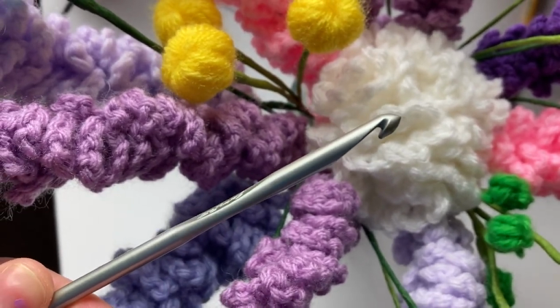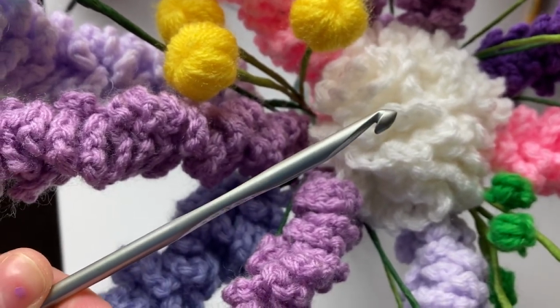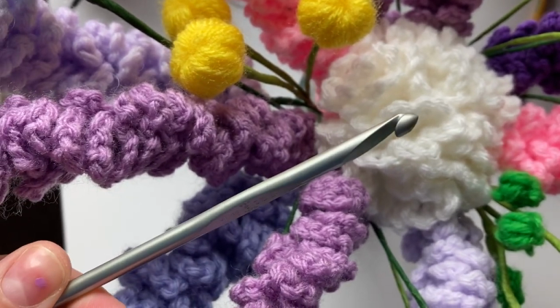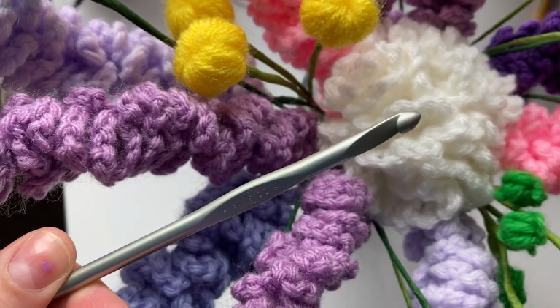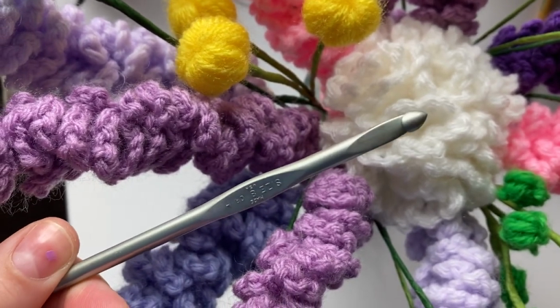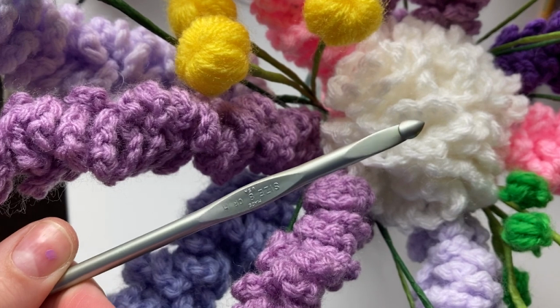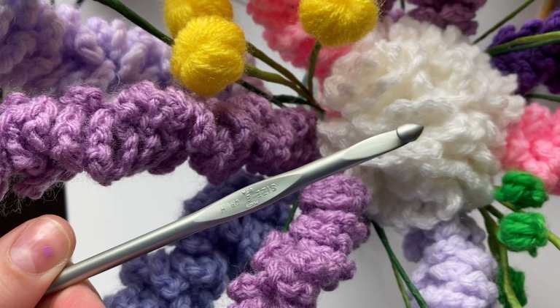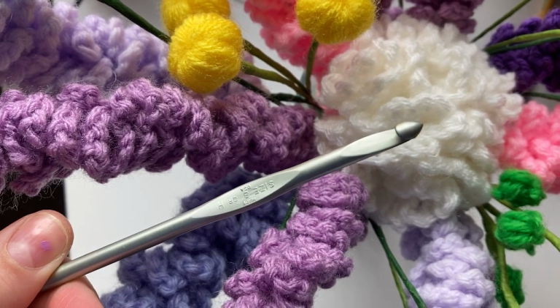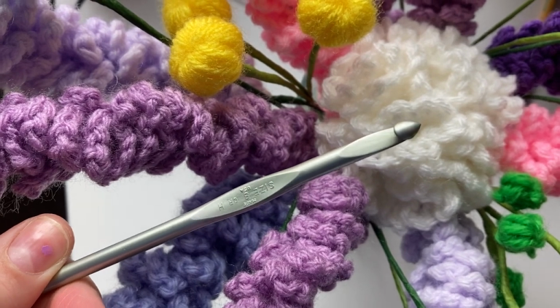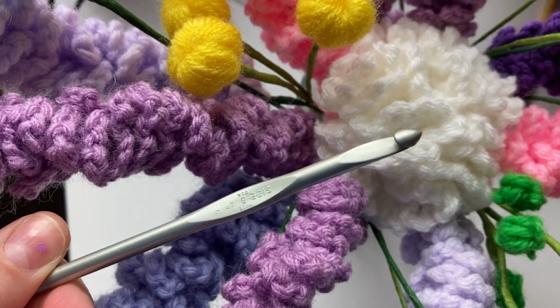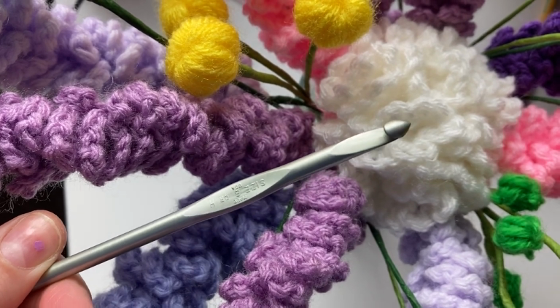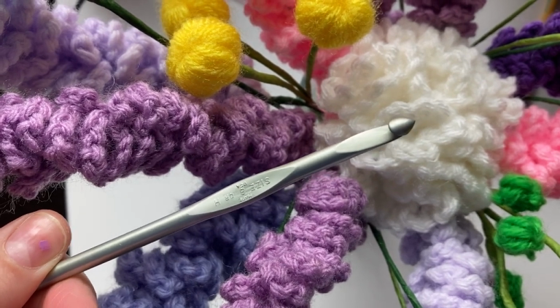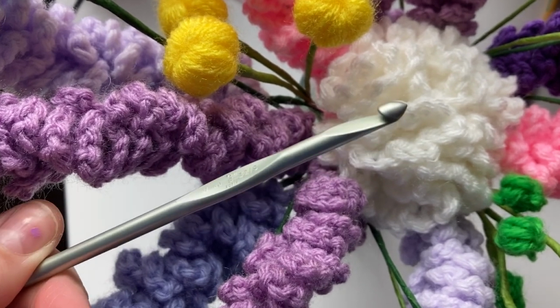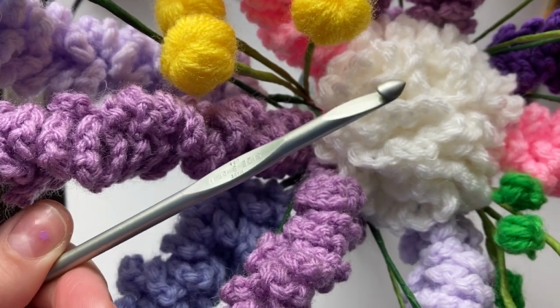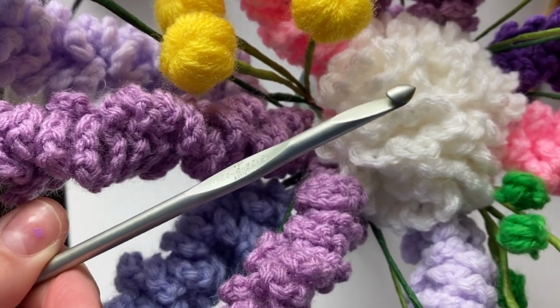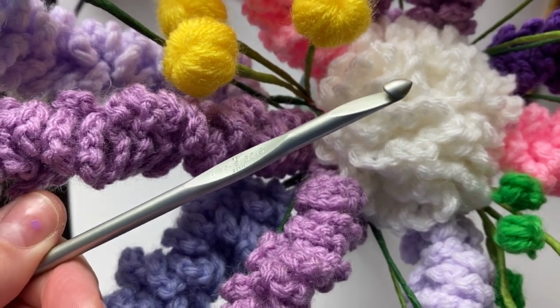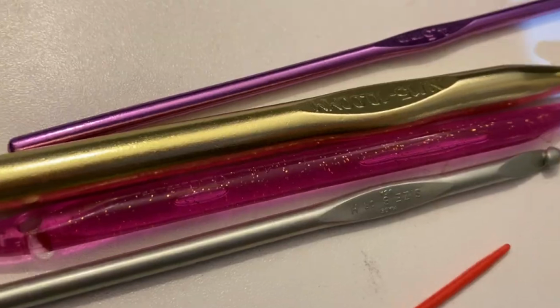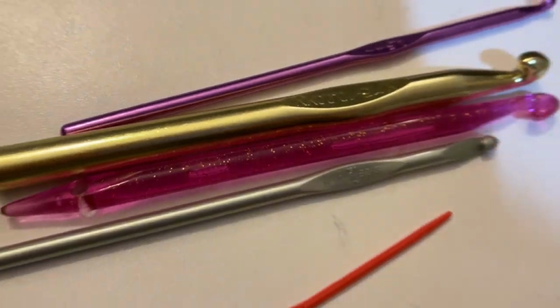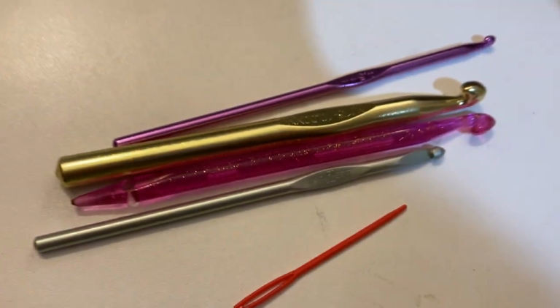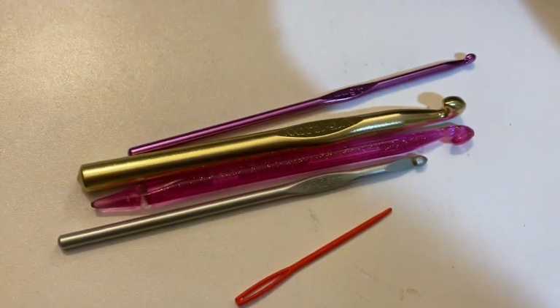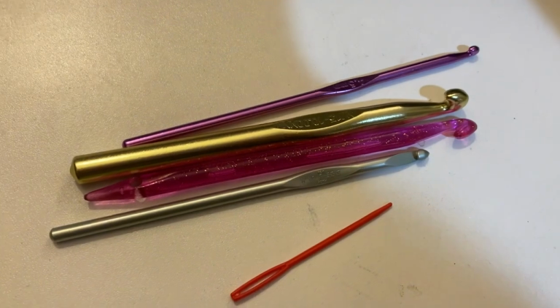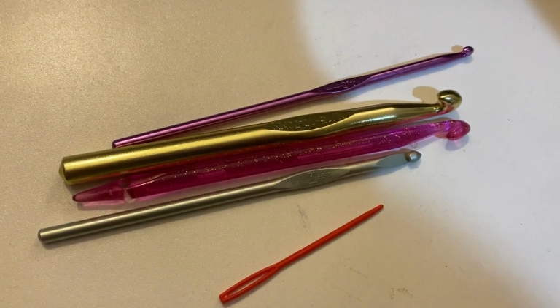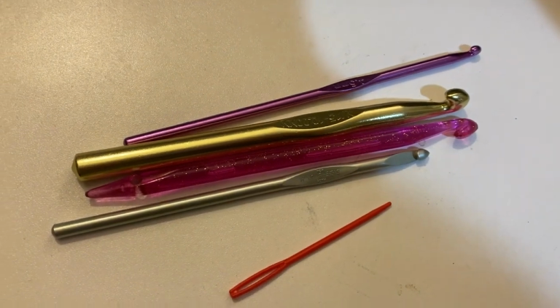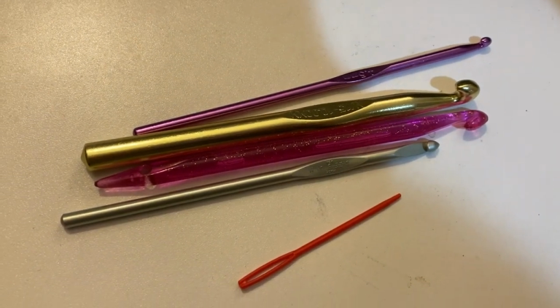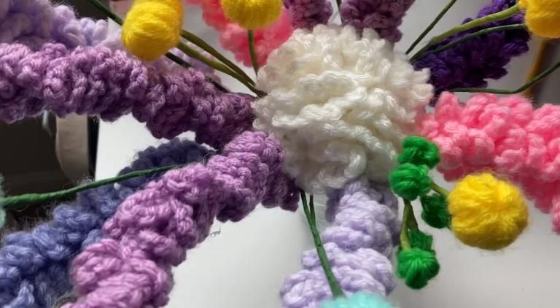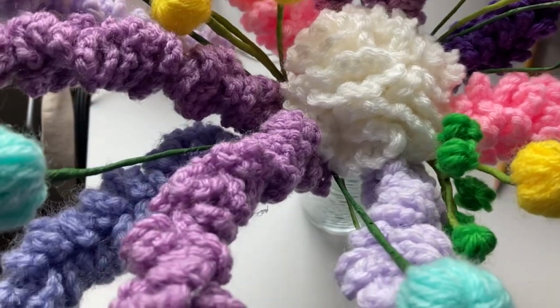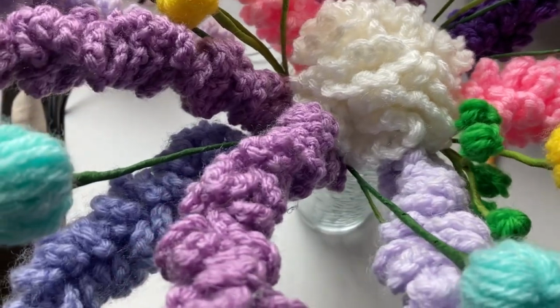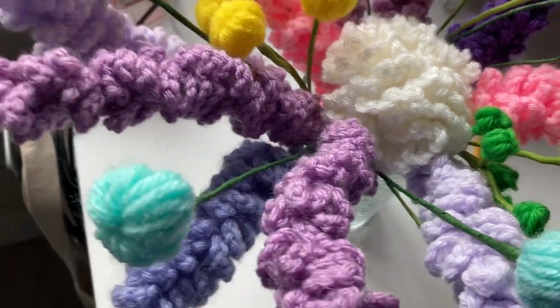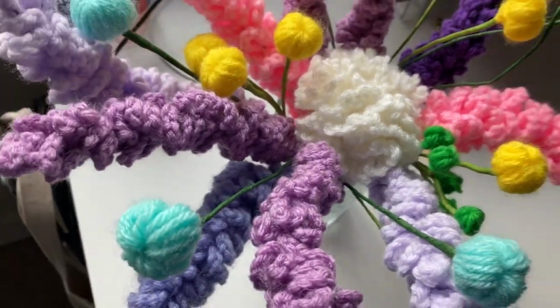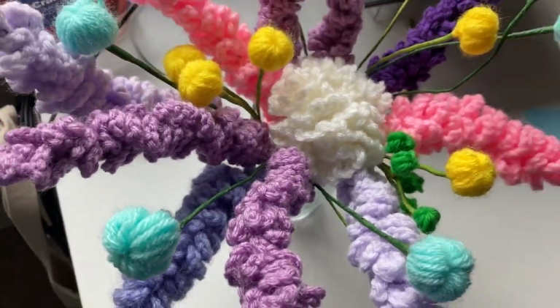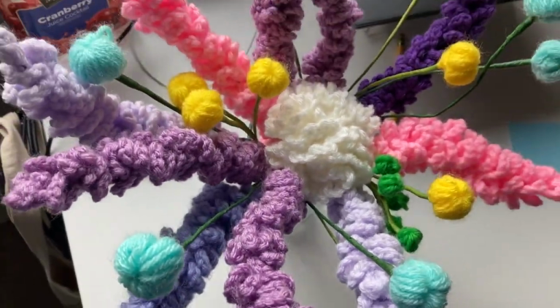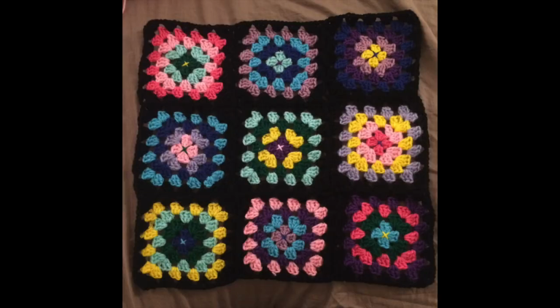I found this surprising, but a few times when I bought multi-packs of yarn online, it would show up with crochet hooks and tapestry needles included. I didn't even have to seek them out, which was cool.